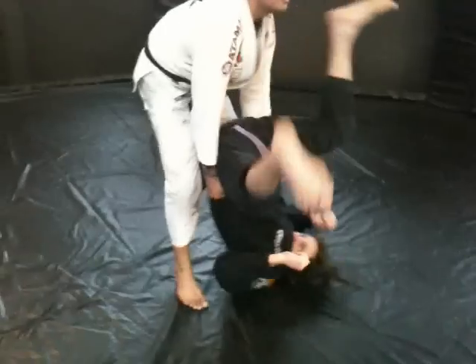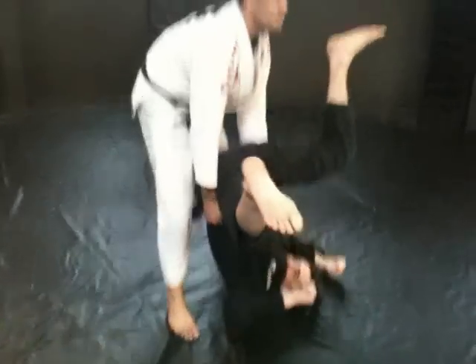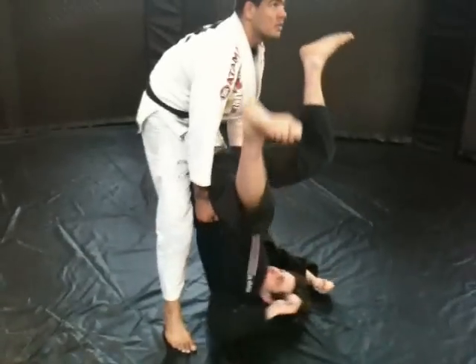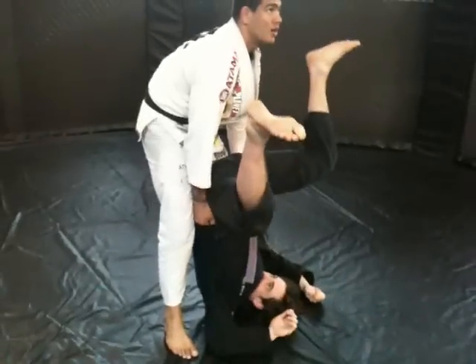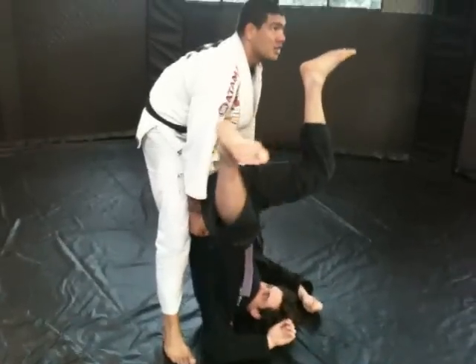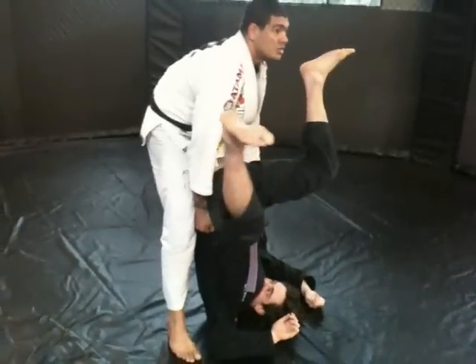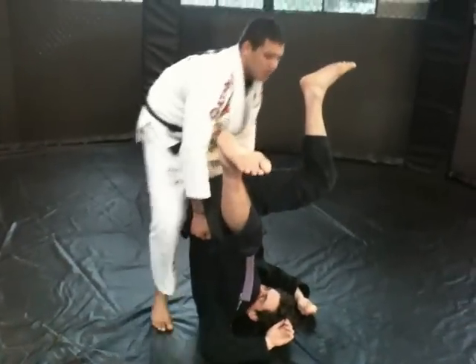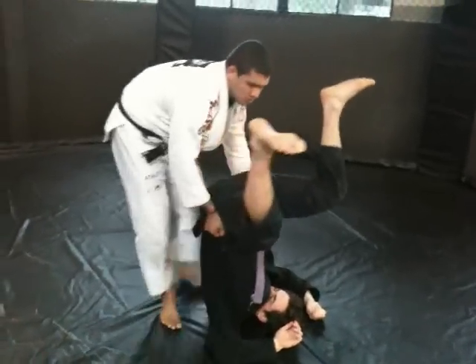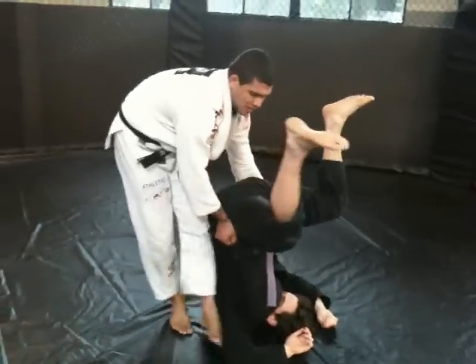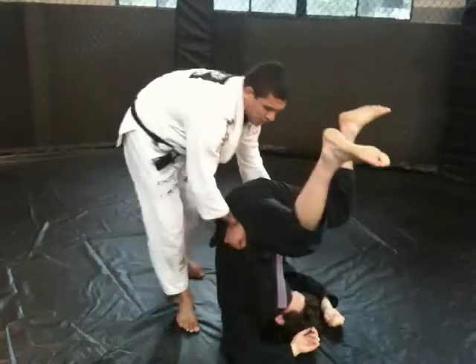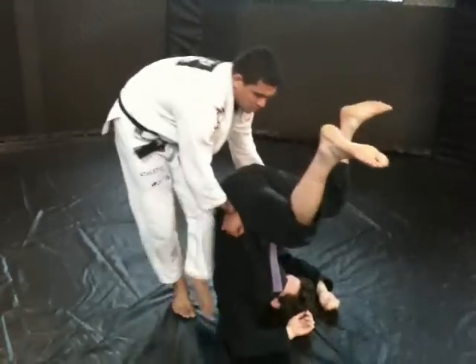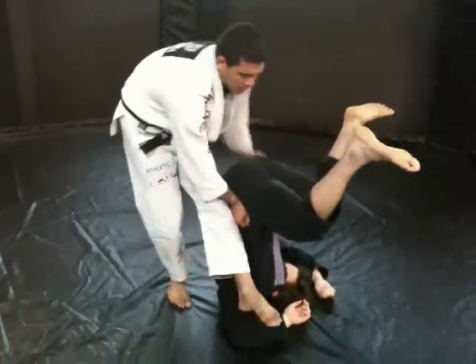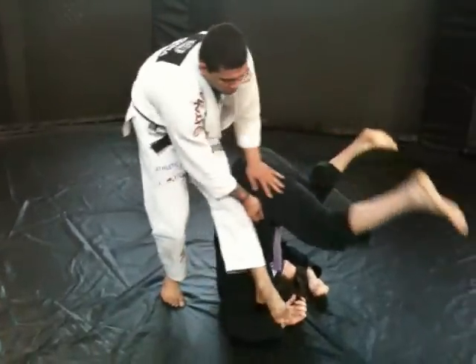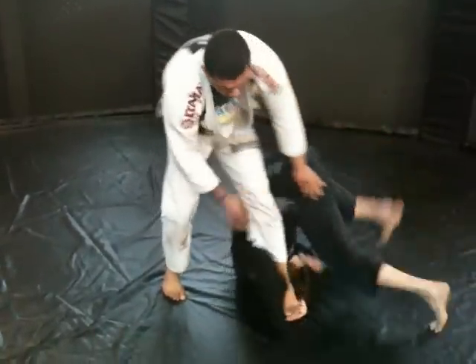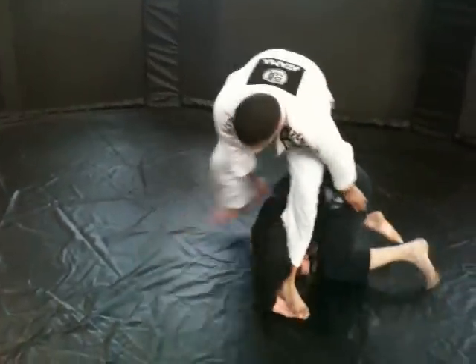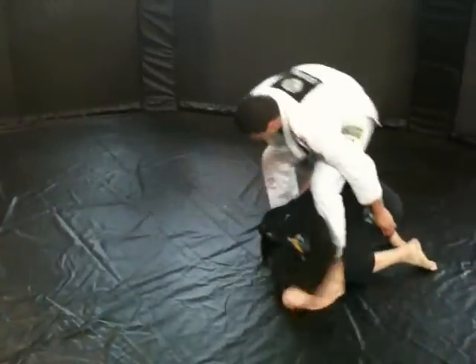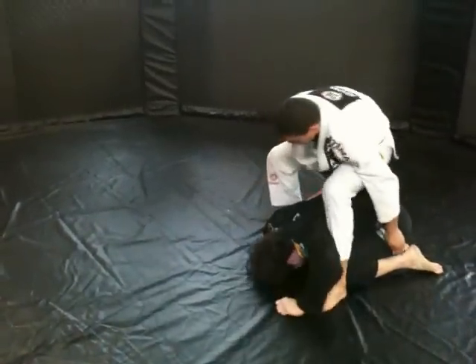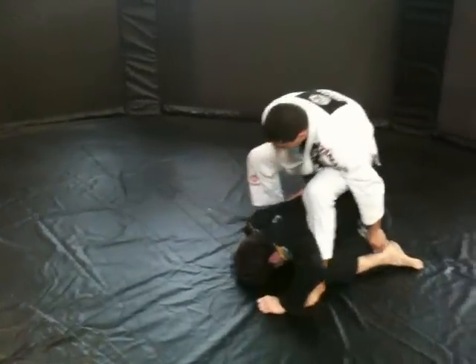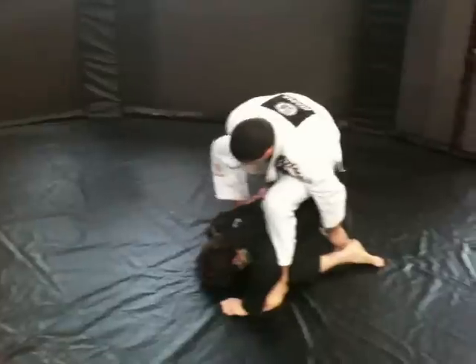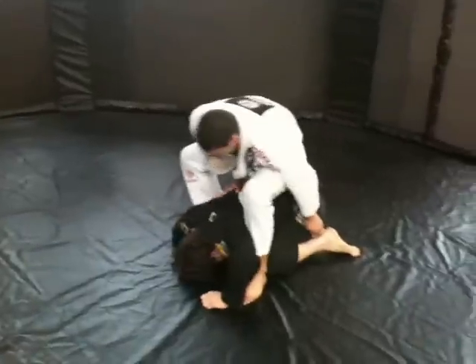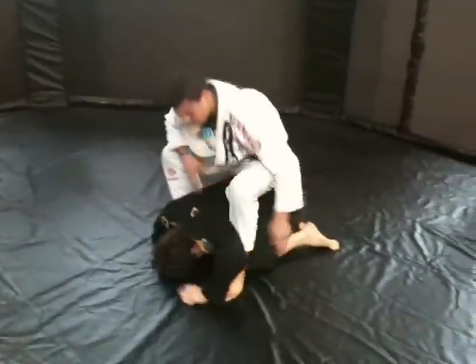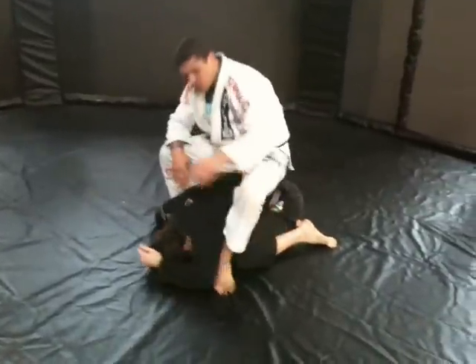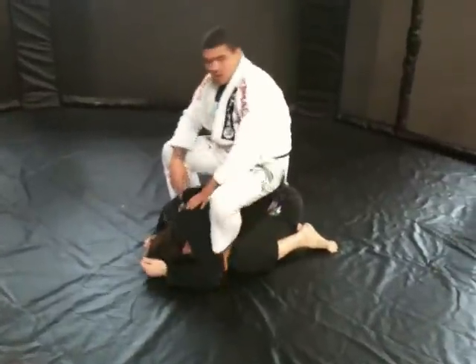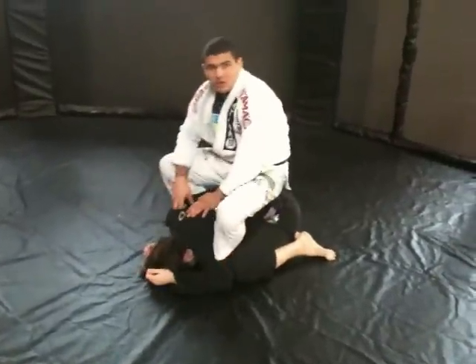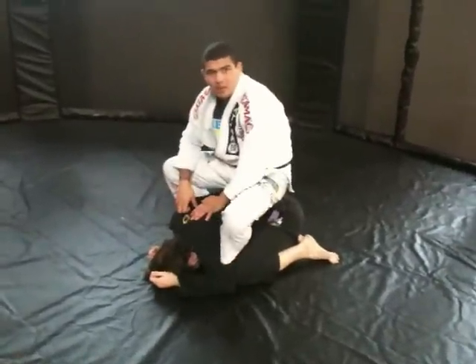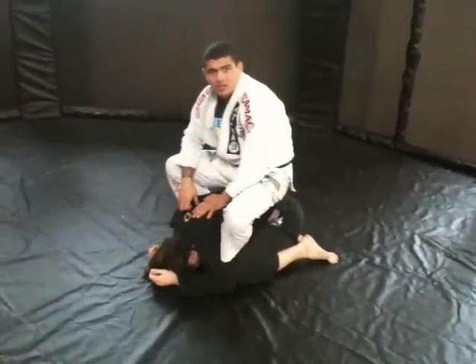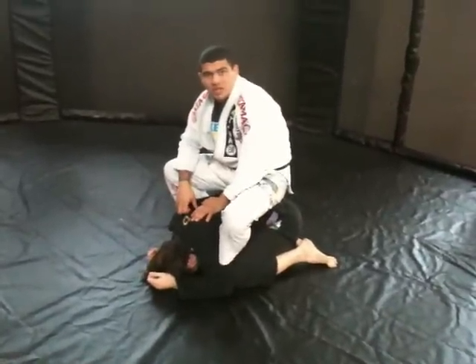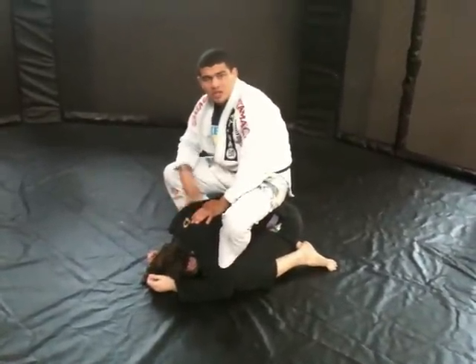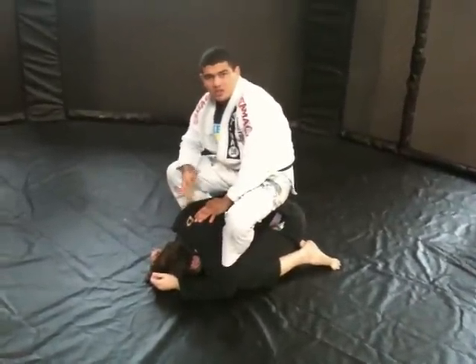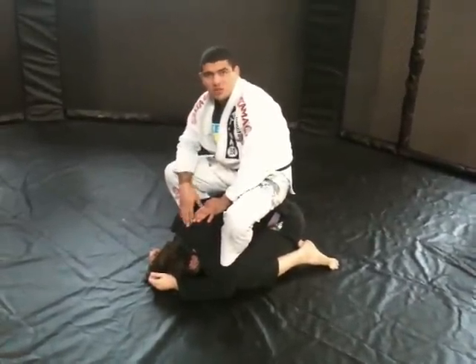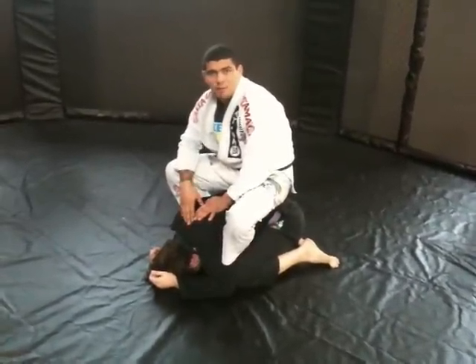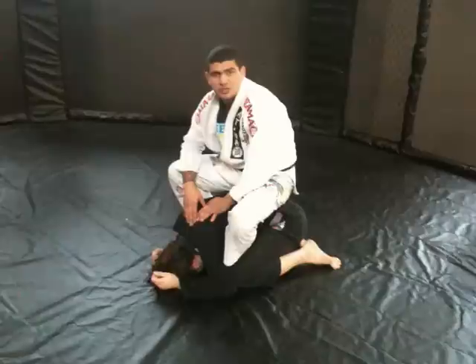Lift him. Now I choose this side, so my leg is going. I go to the other side. Get on my hook. That's enough of my position.